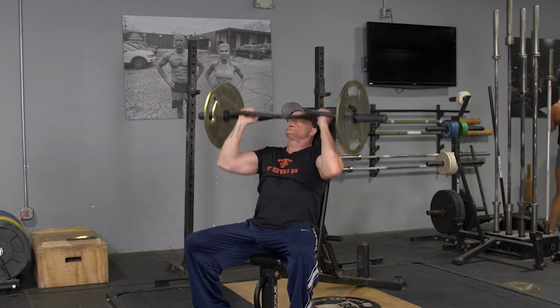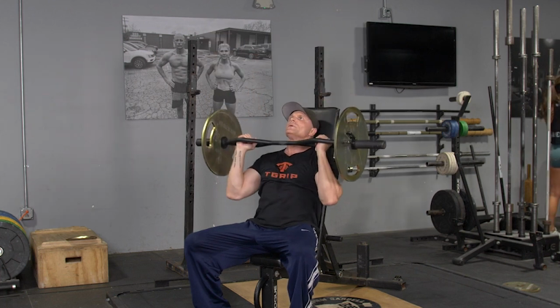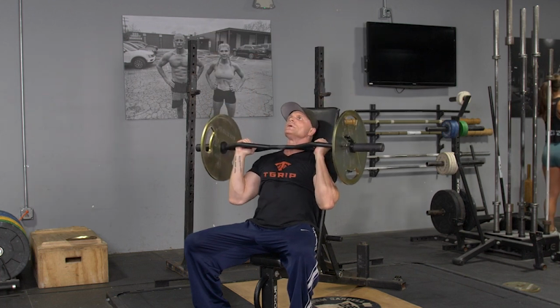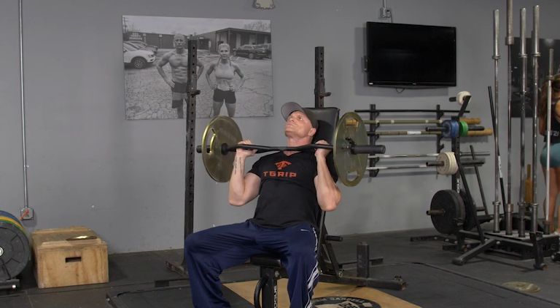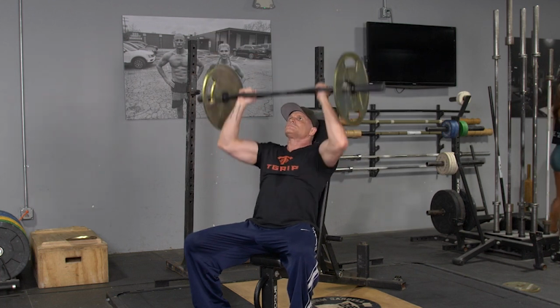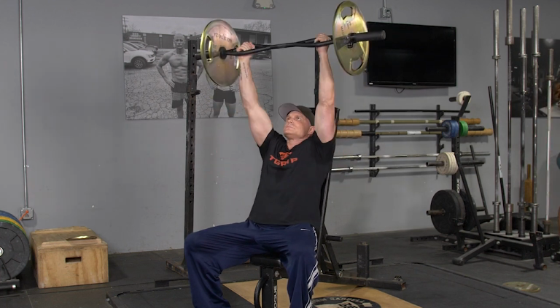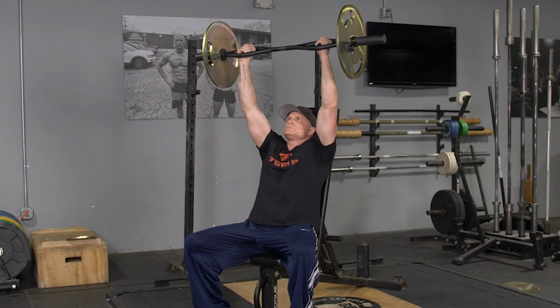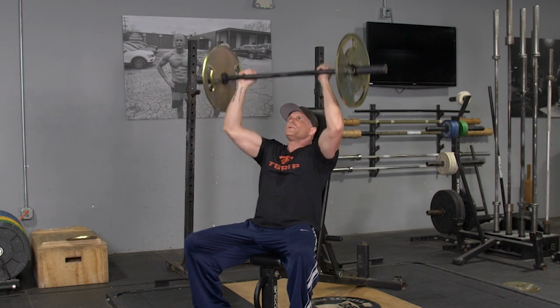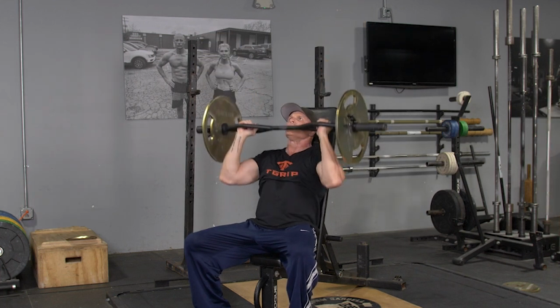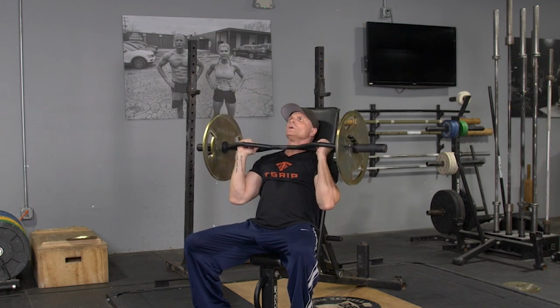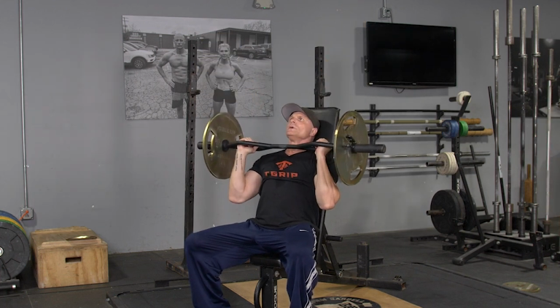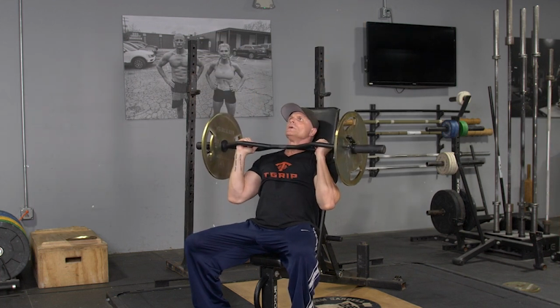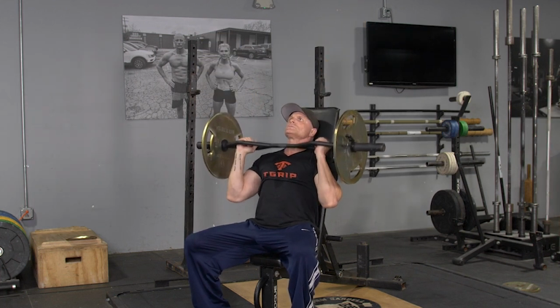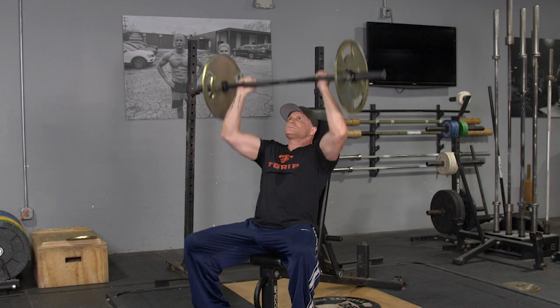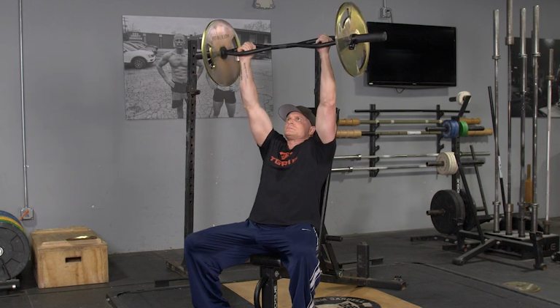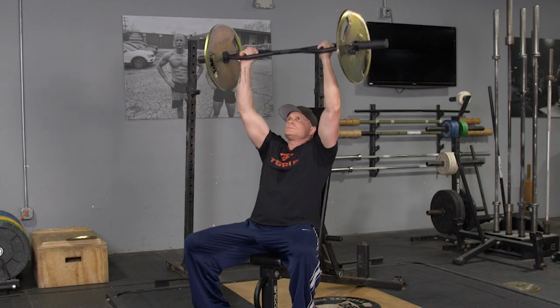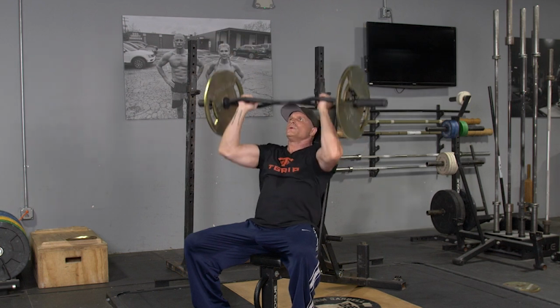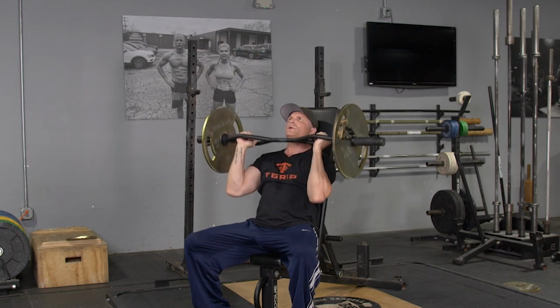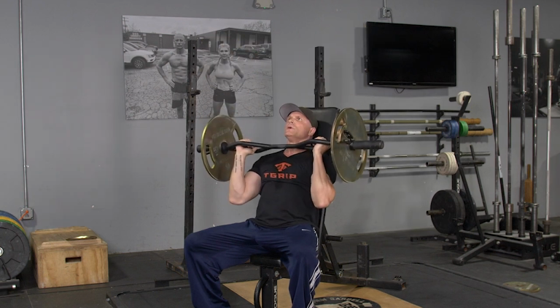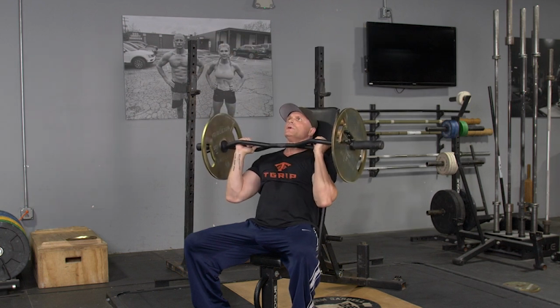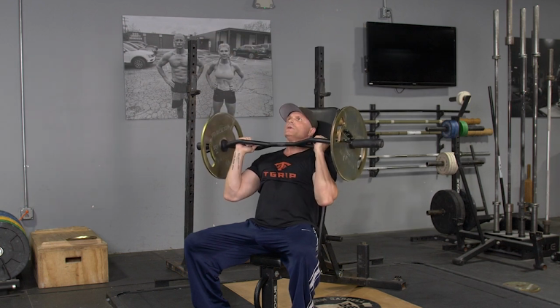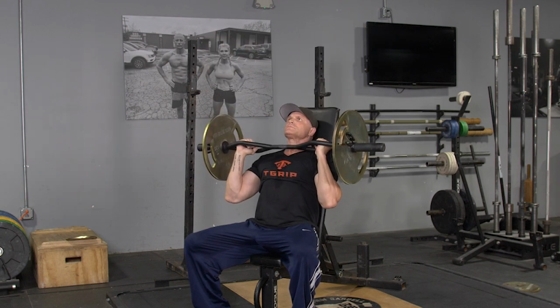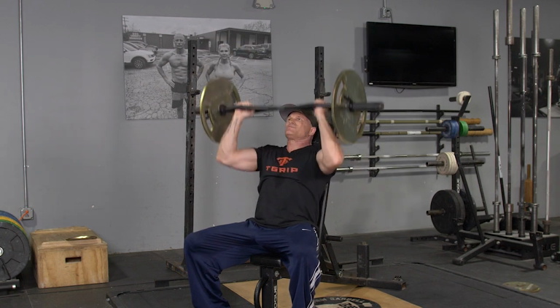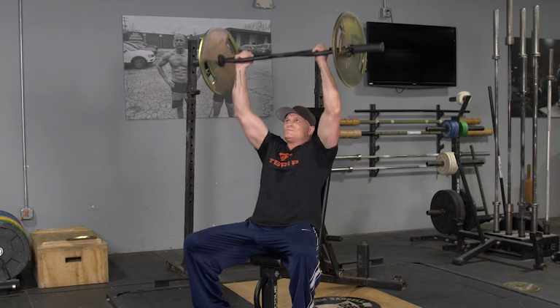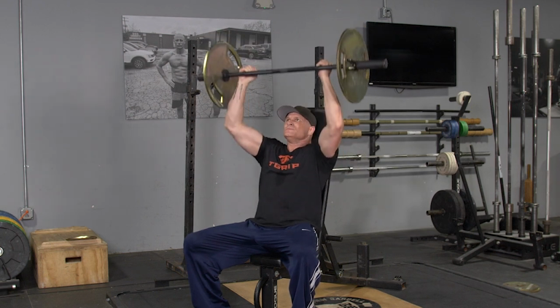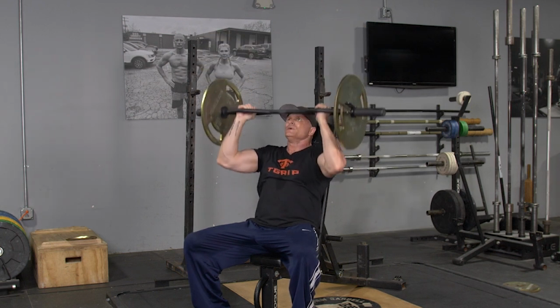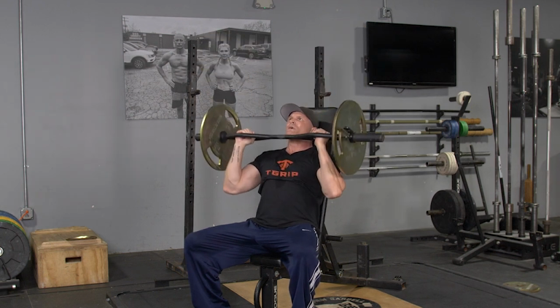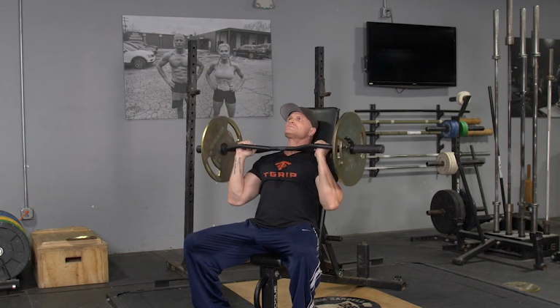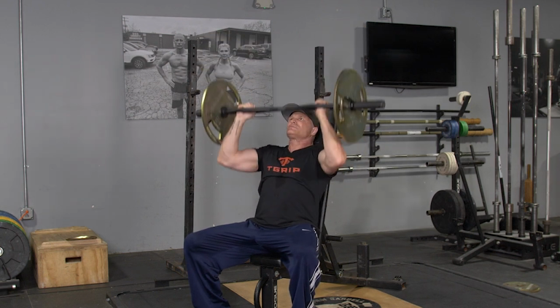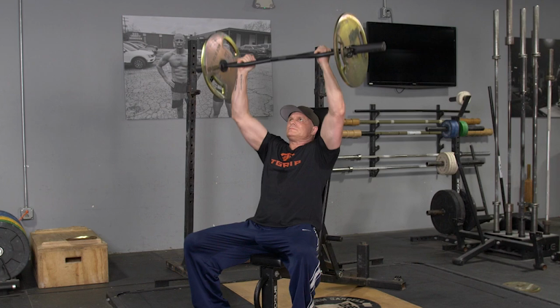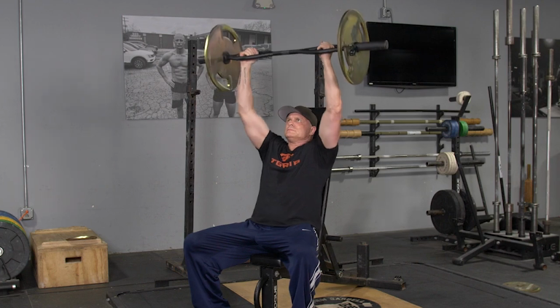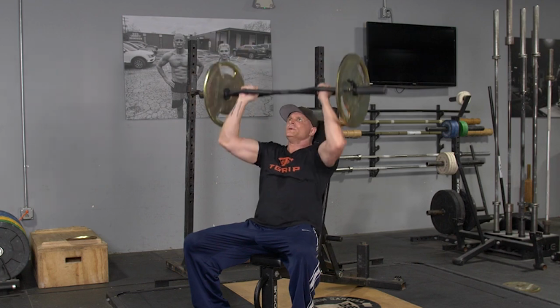Begin arms extended overhead, slowly and in control, bring the bar down to your upper chest, press back up to the extended position, and repeat the exercise.